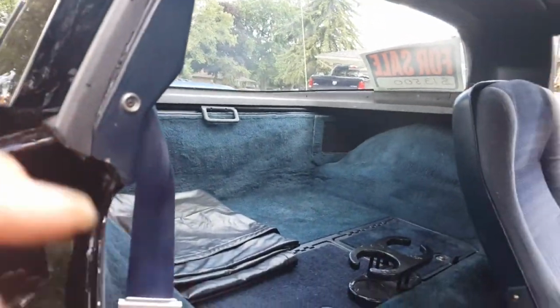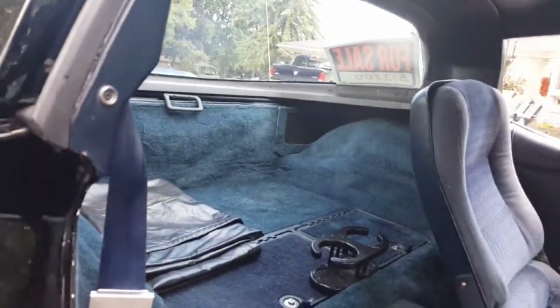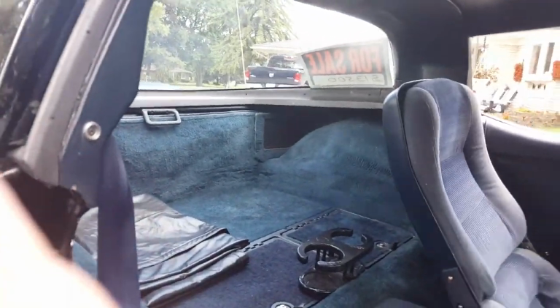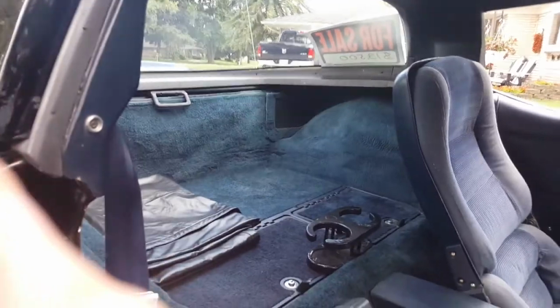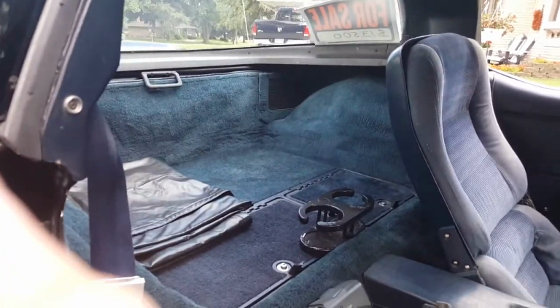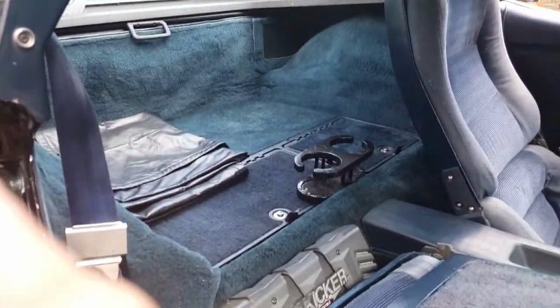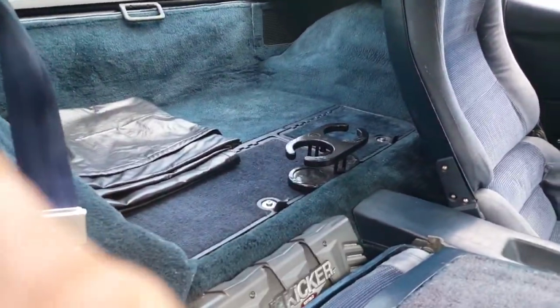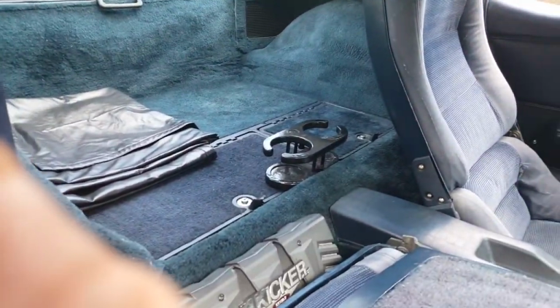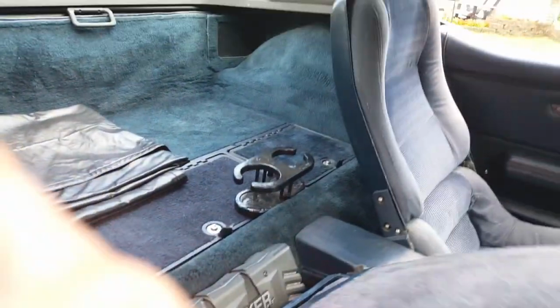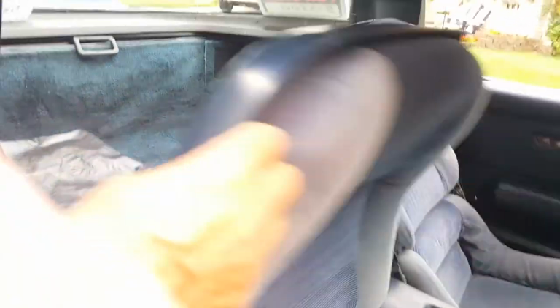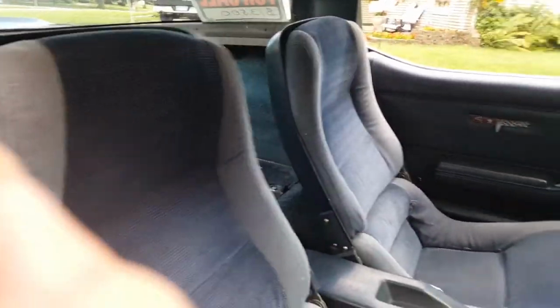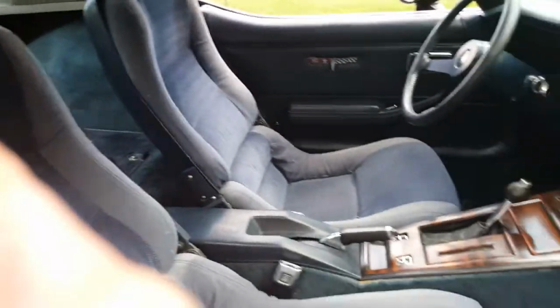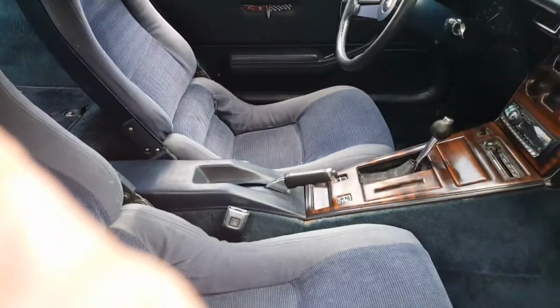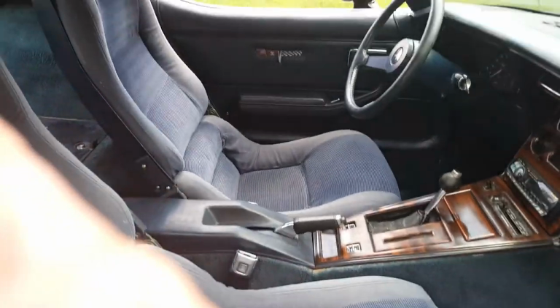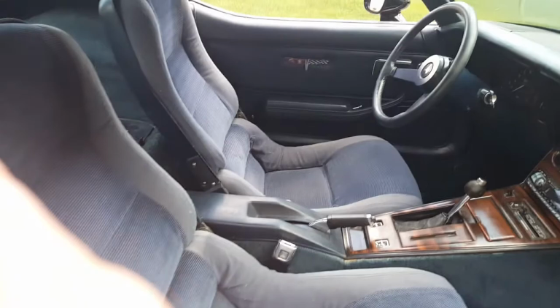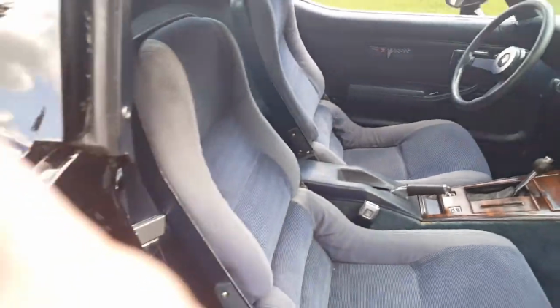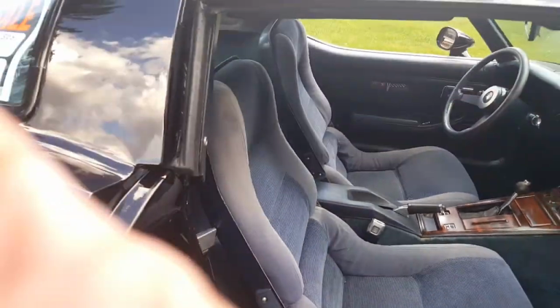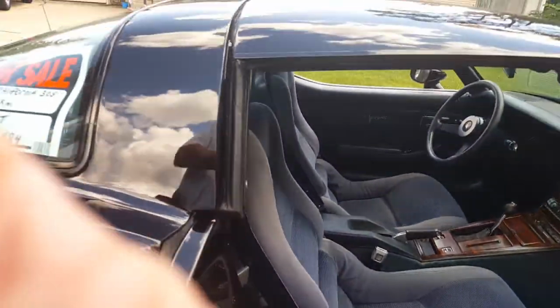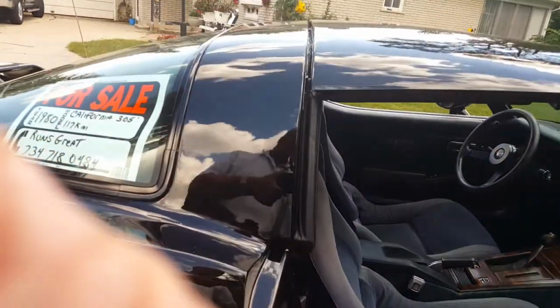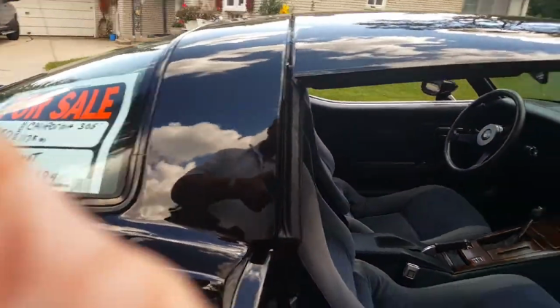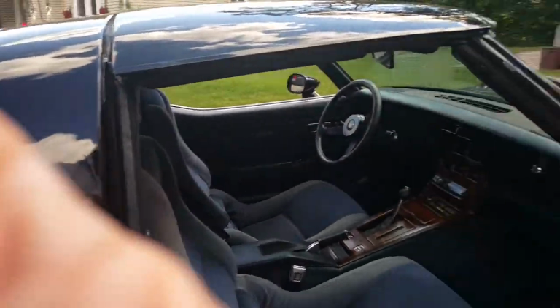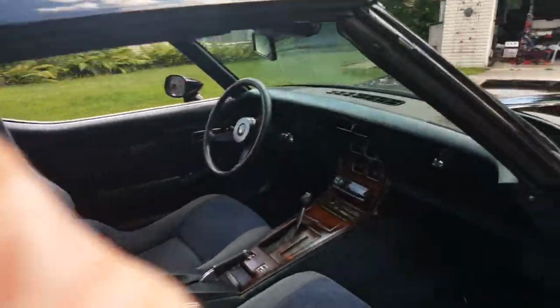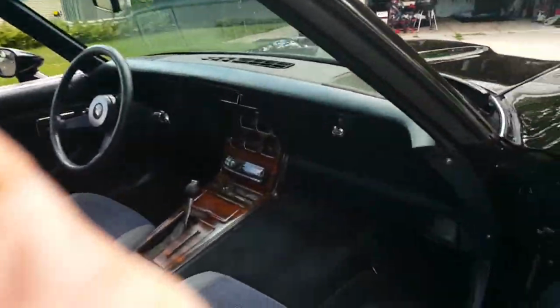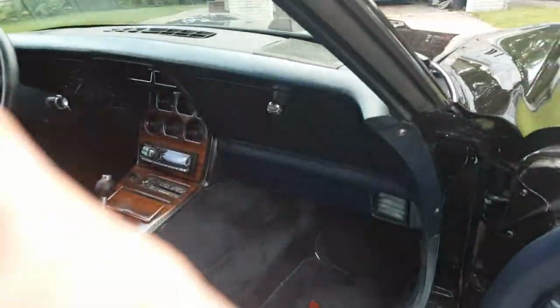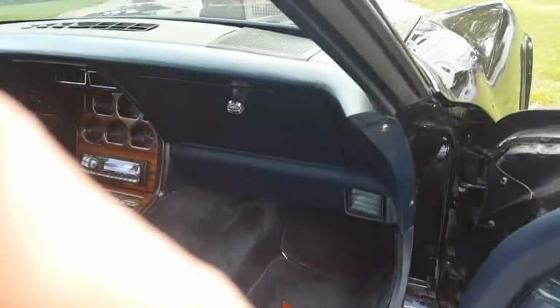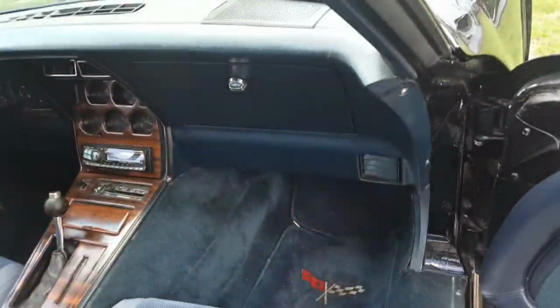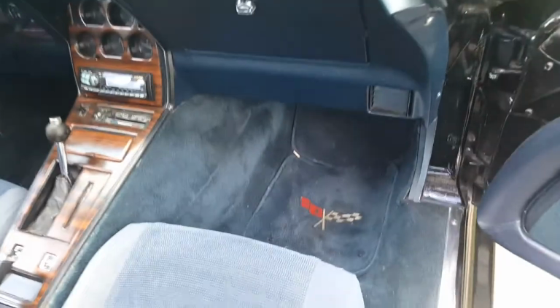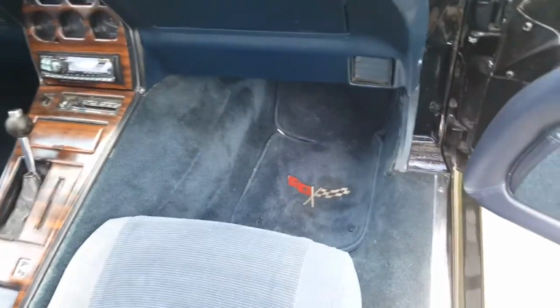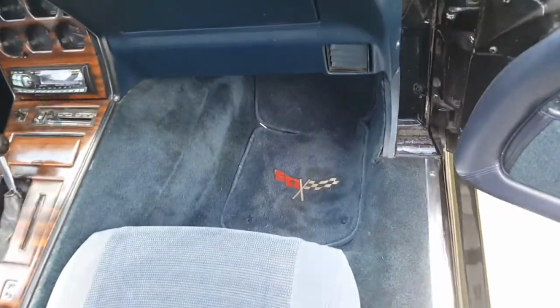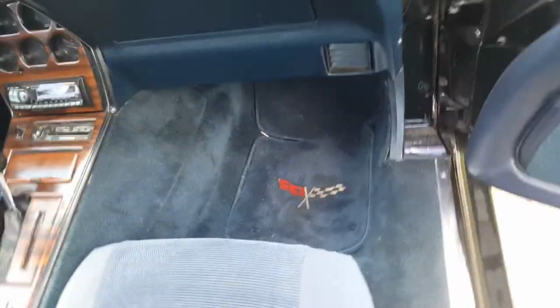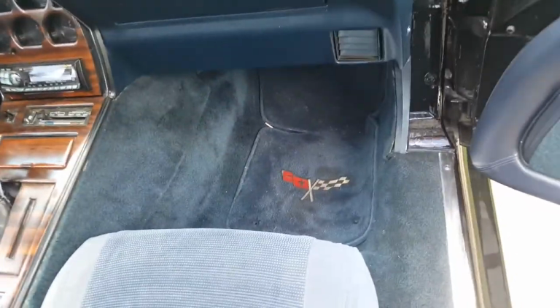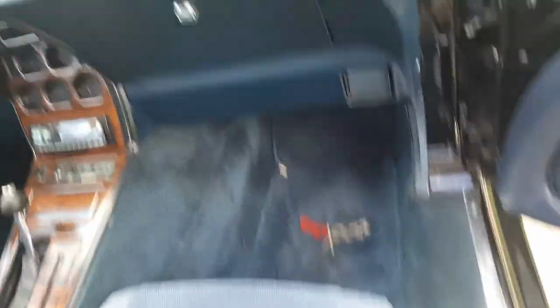That is a wooden cup holder that I purchased, which pops right on top there. The console — it's got the Corvette logo mats, which aren't stock but they're an option.